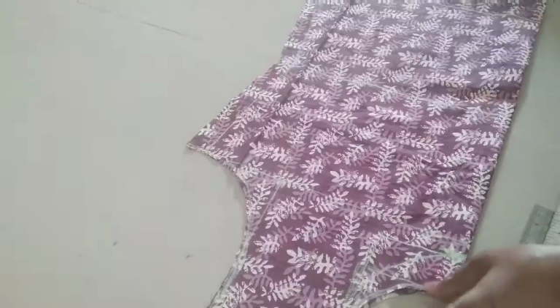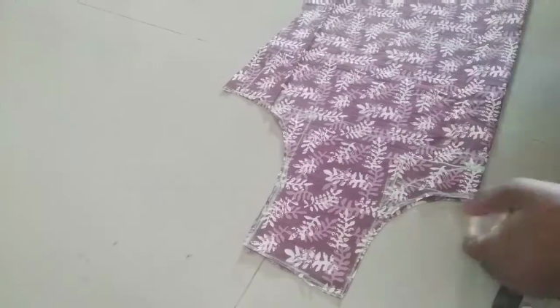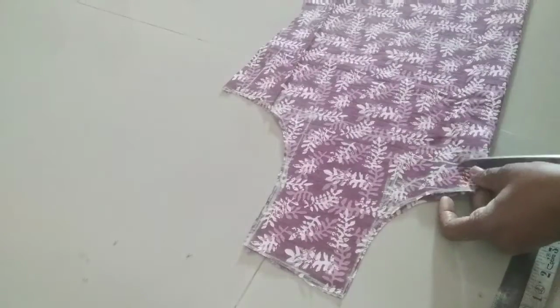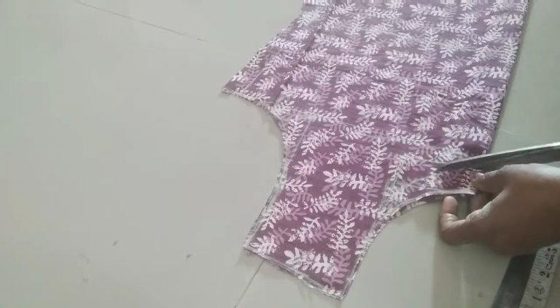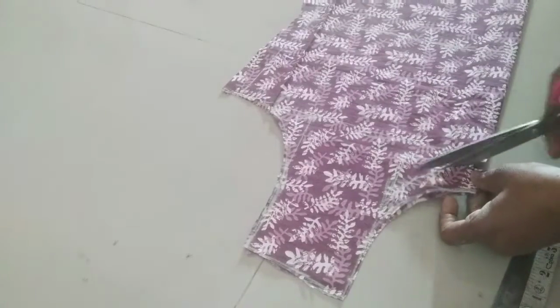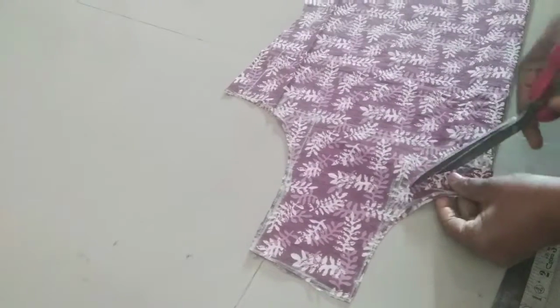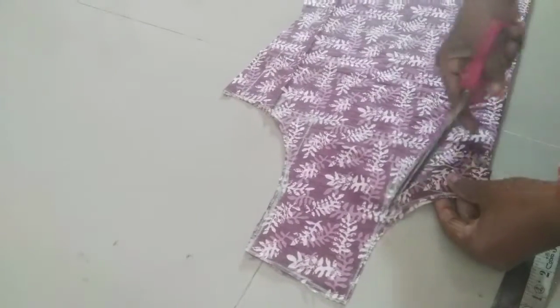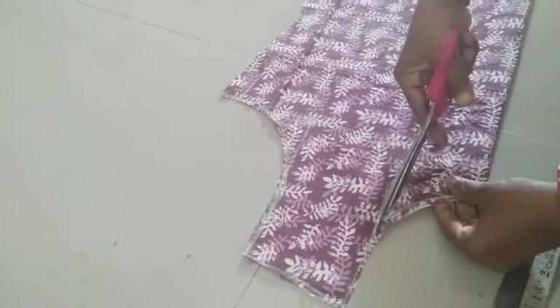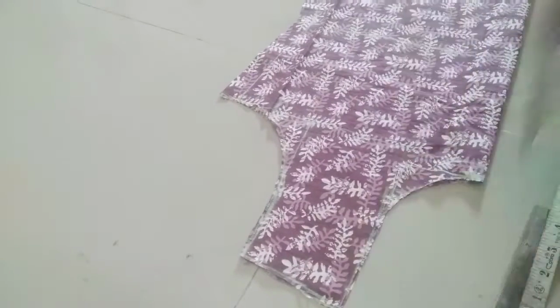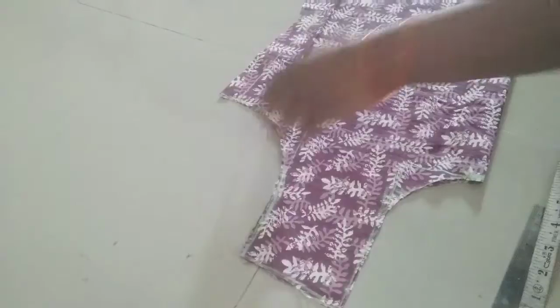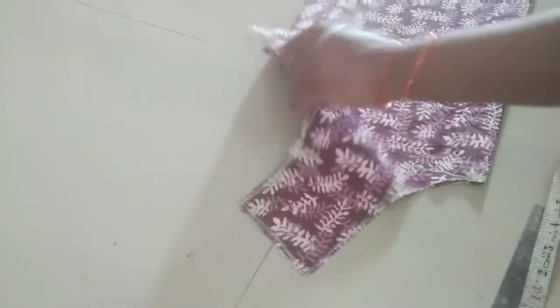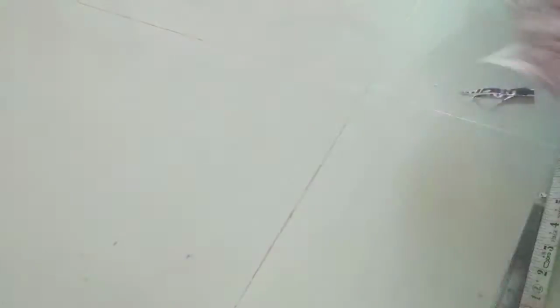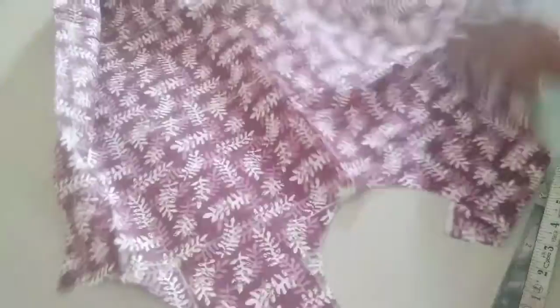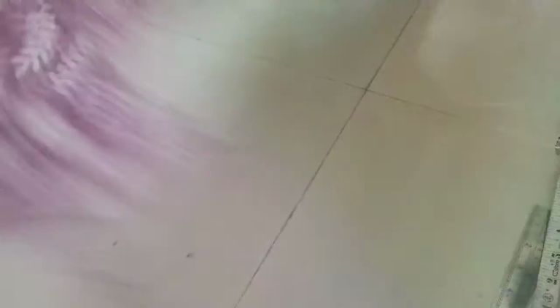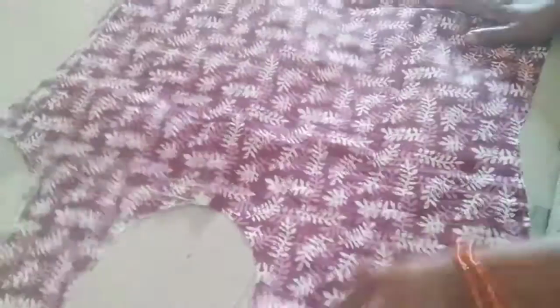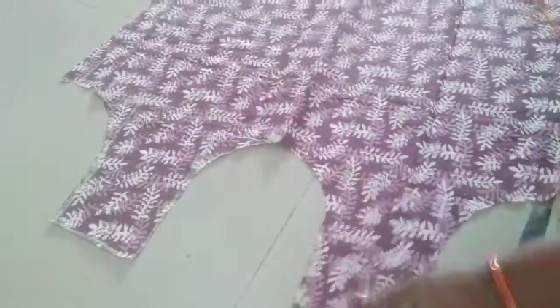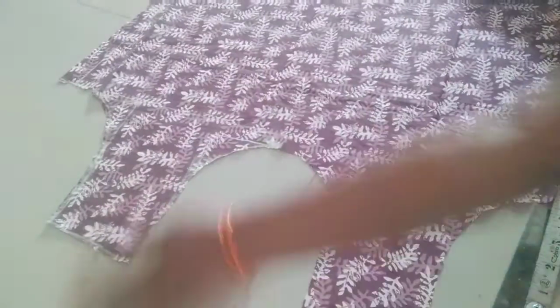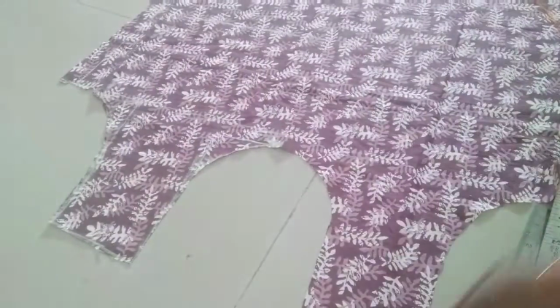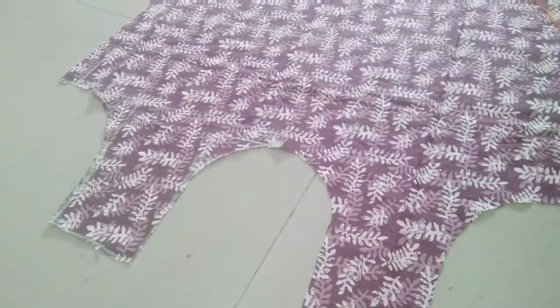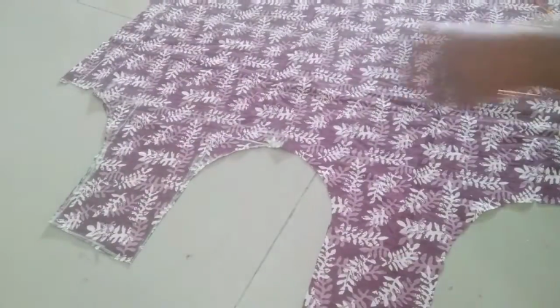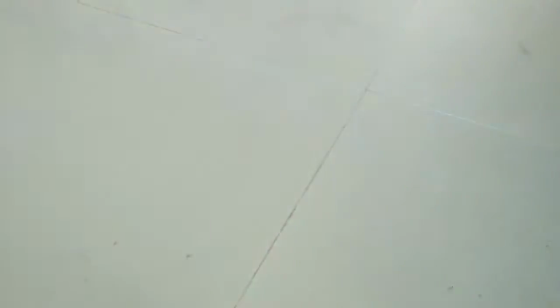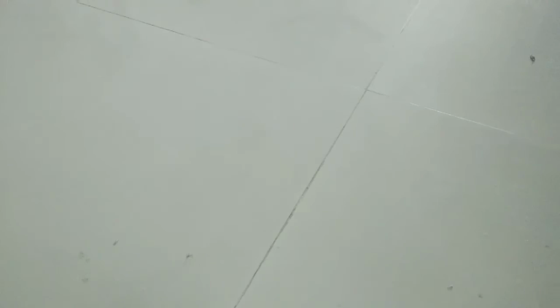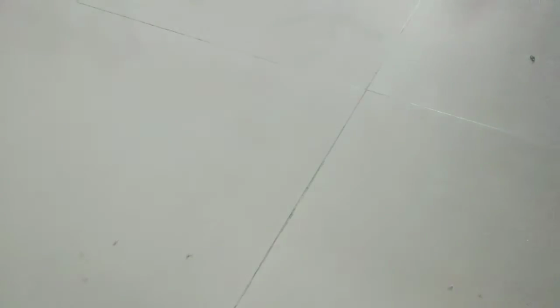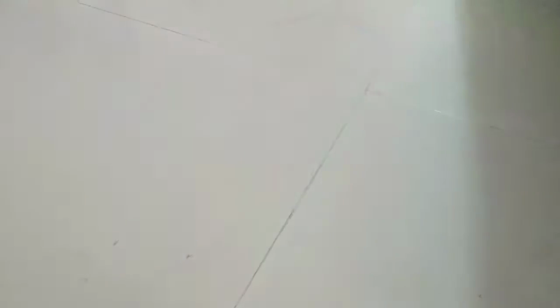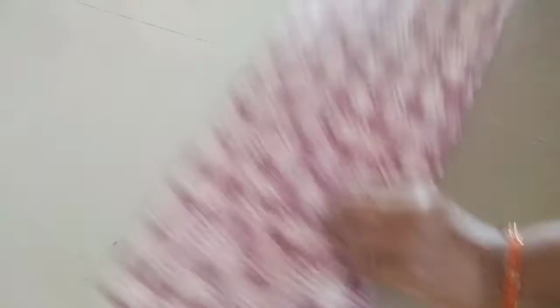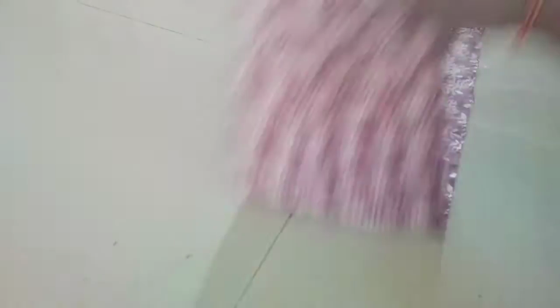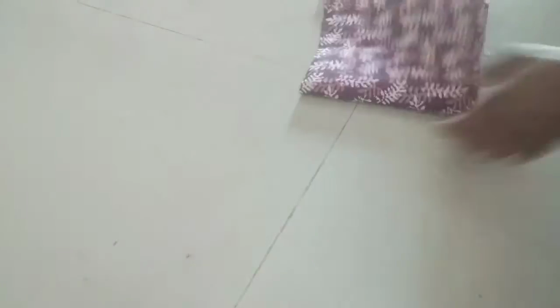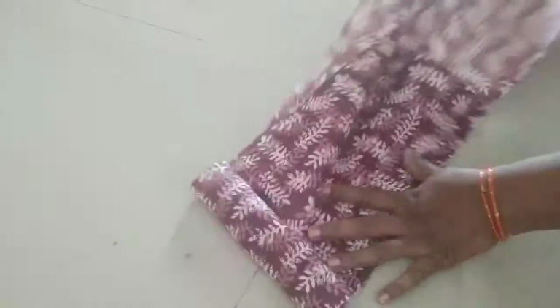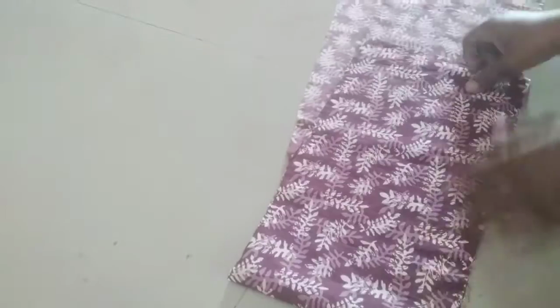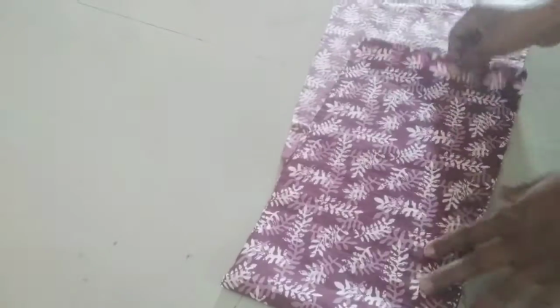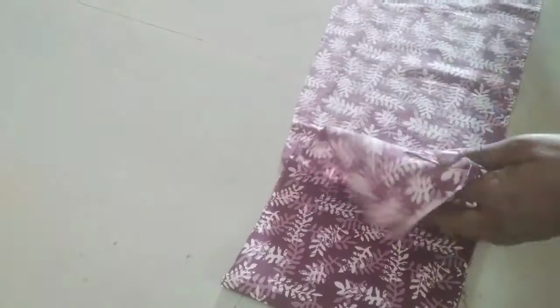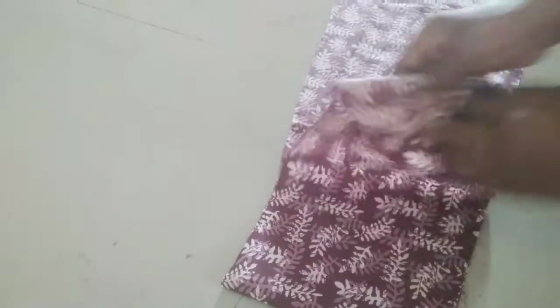This is the back part. Back part 7 inches down. Down bit. Cut the top. Back part. And hands. Two folds.